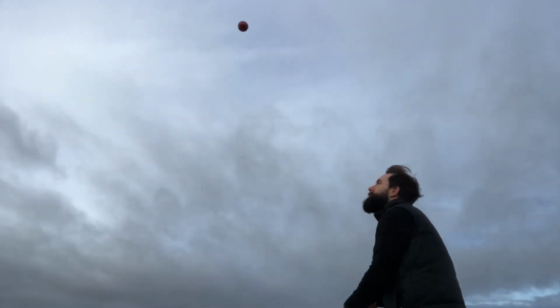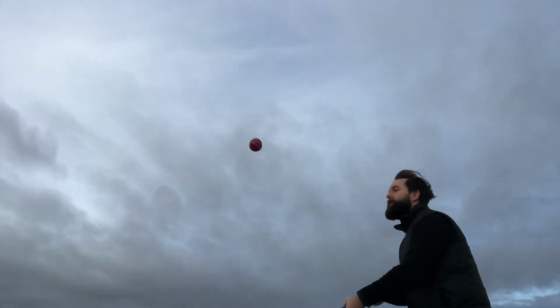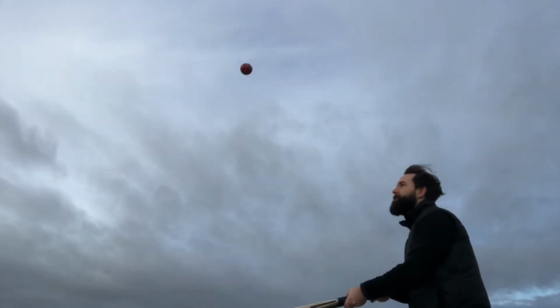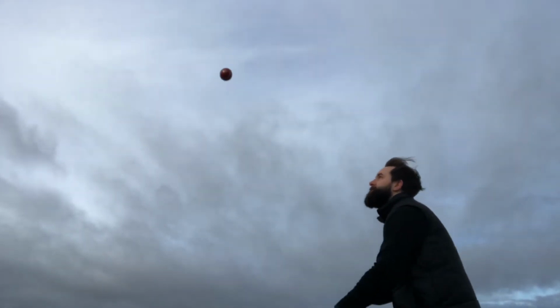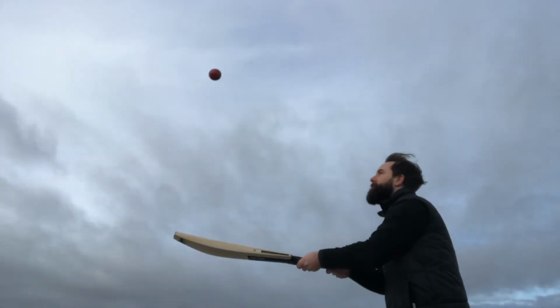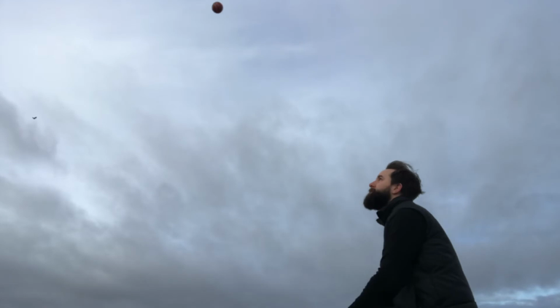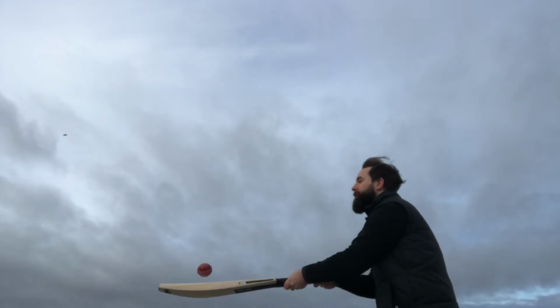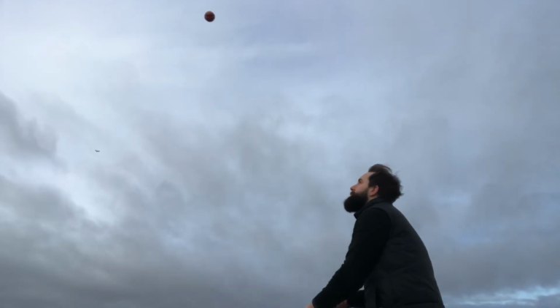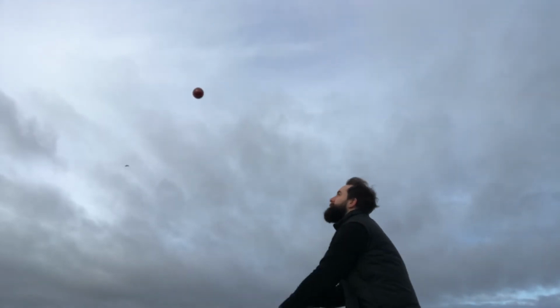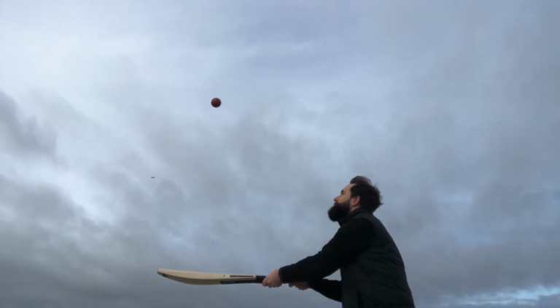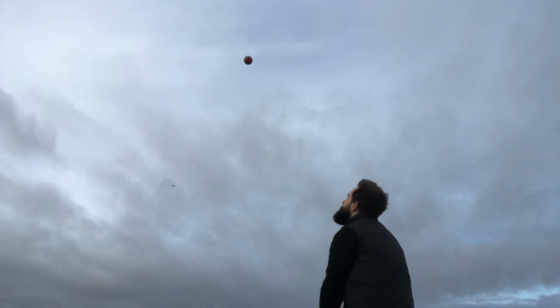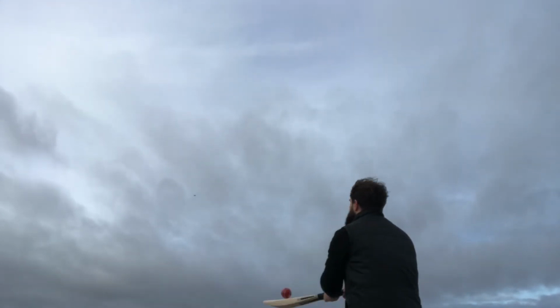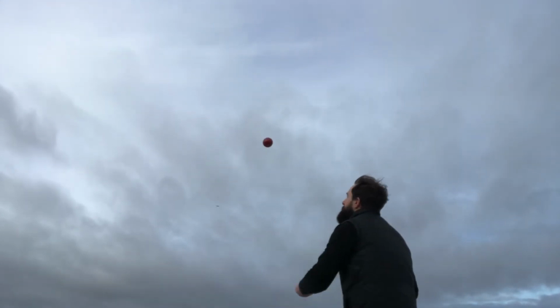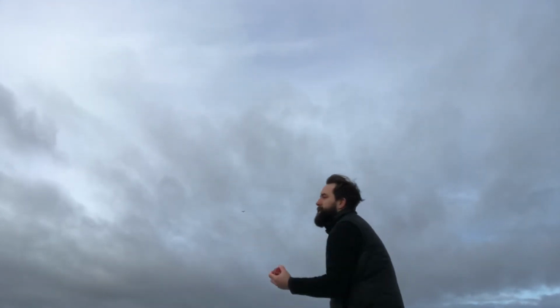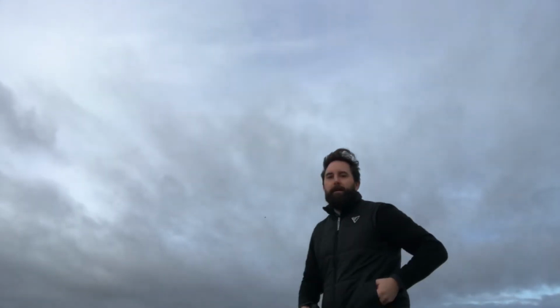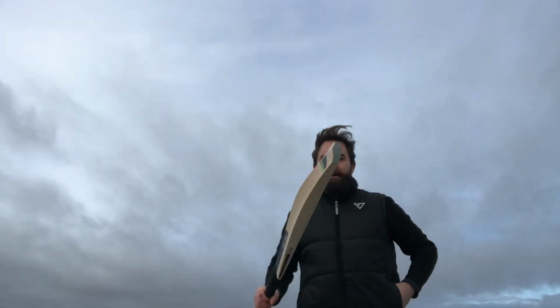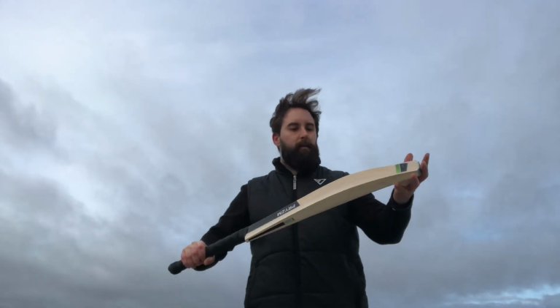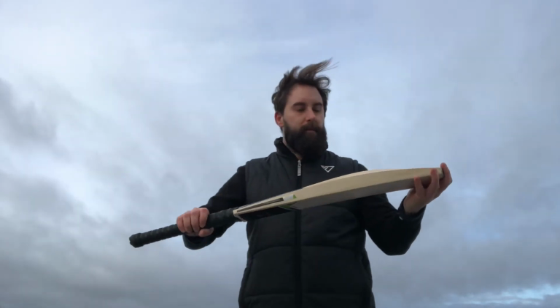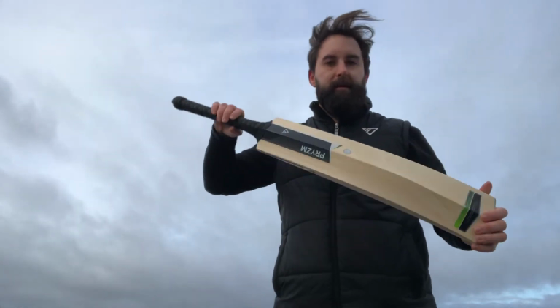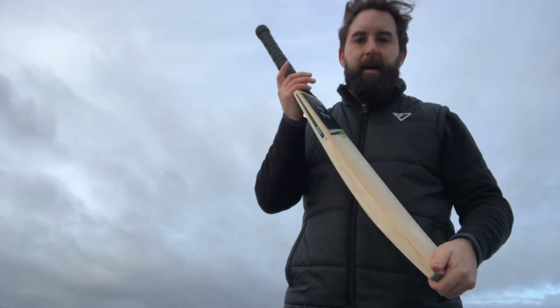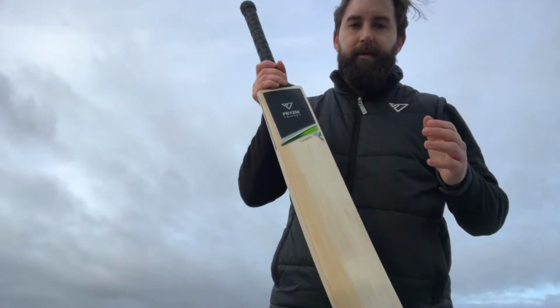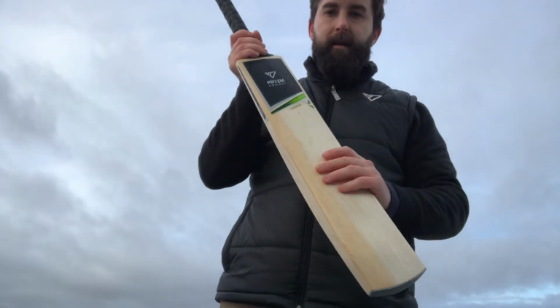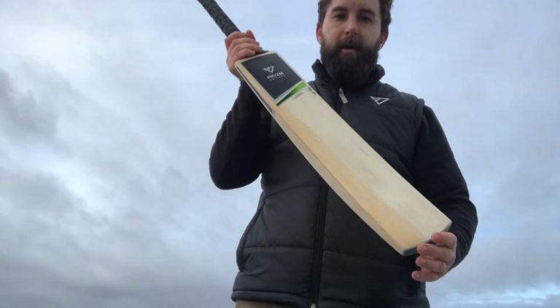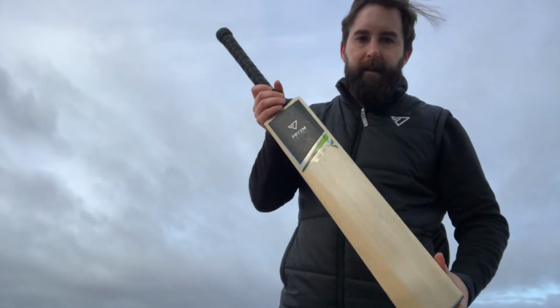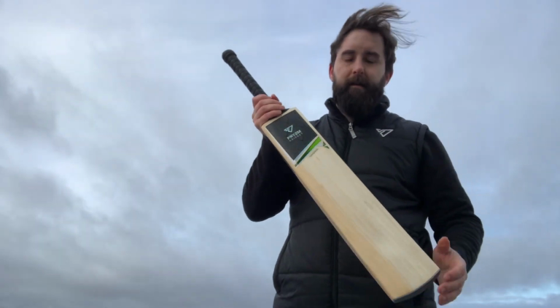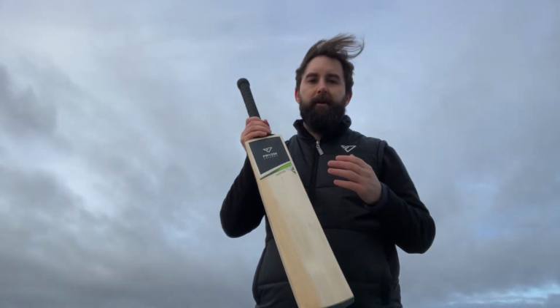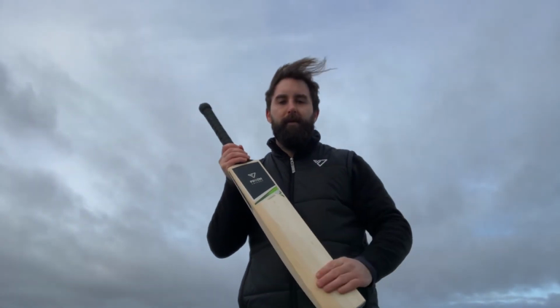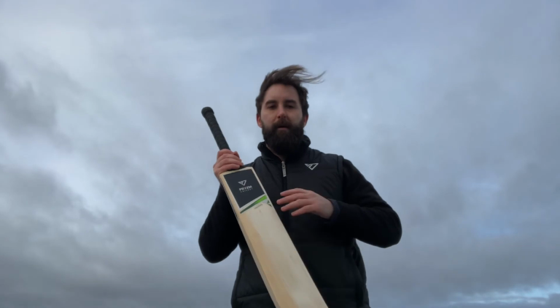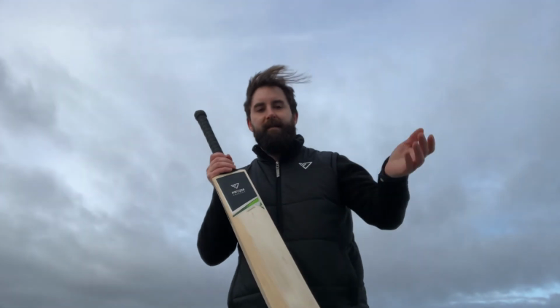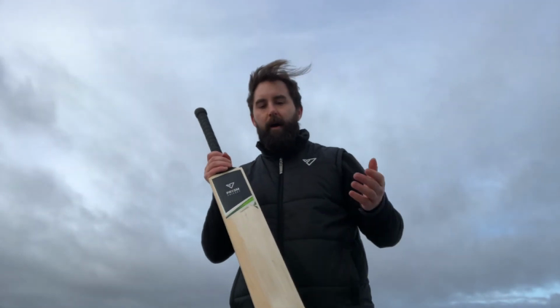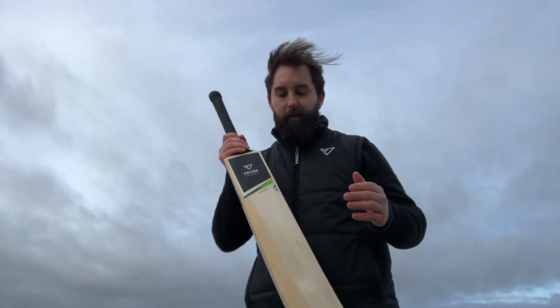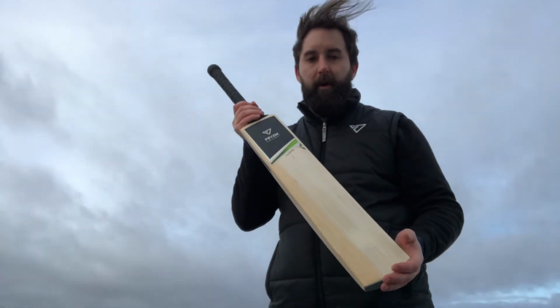Feels really, really nice — it's swinging really, really nicely. And one of the things I've got to say with lower grade bats is the more you use them, the more they'll open up and they'll stay at peak performance for longer.